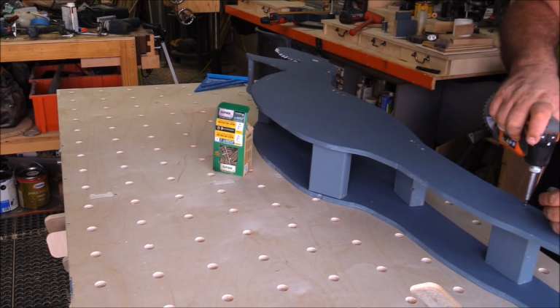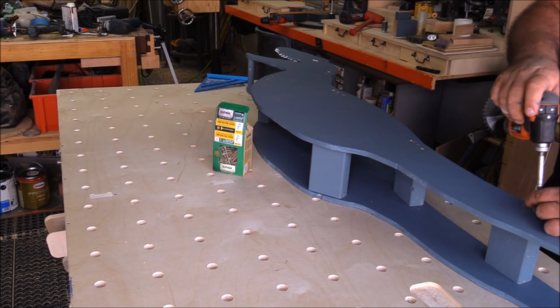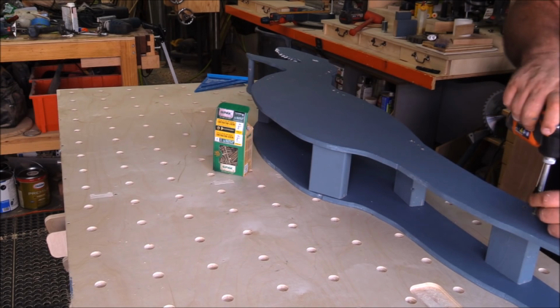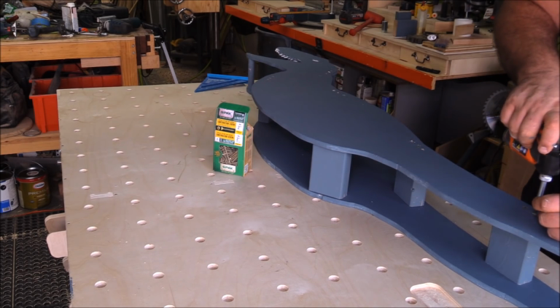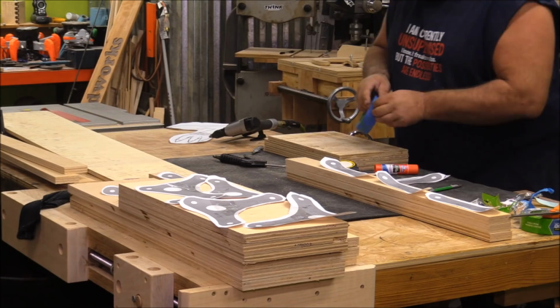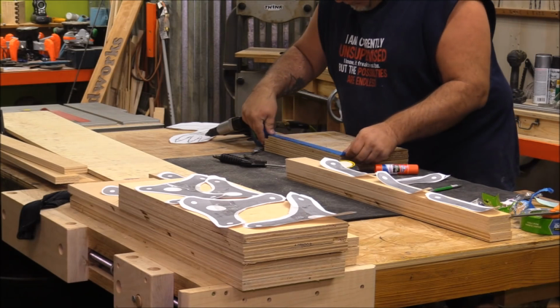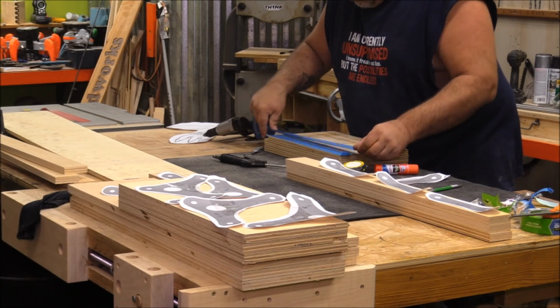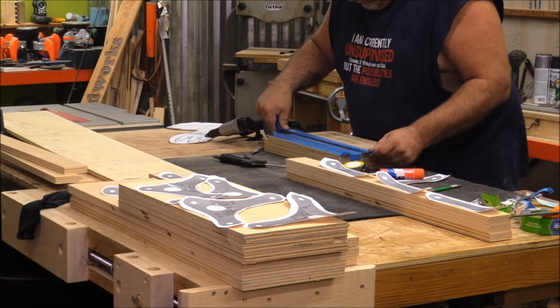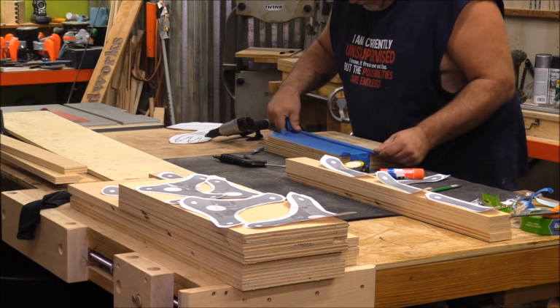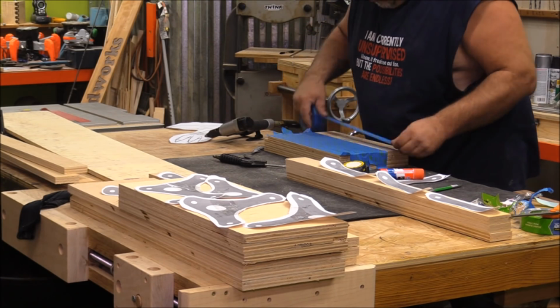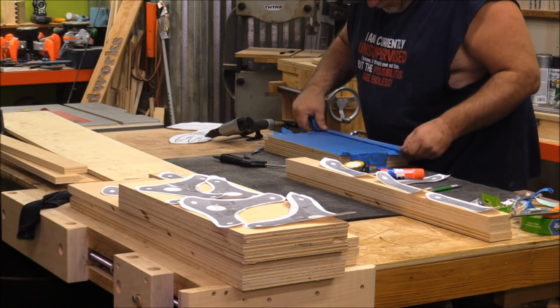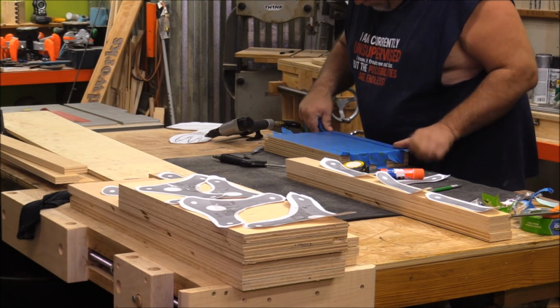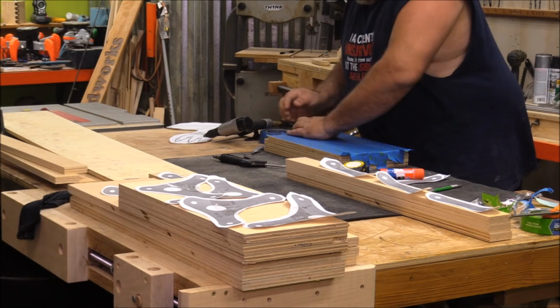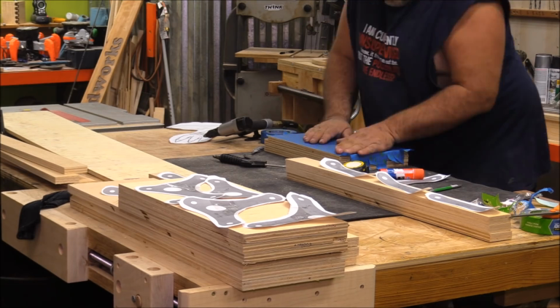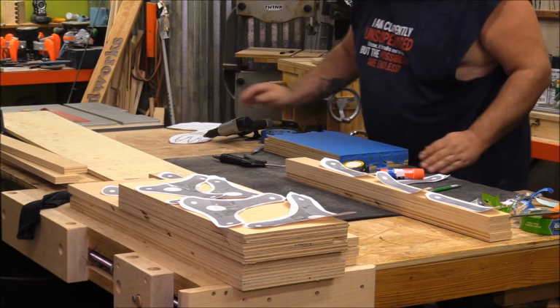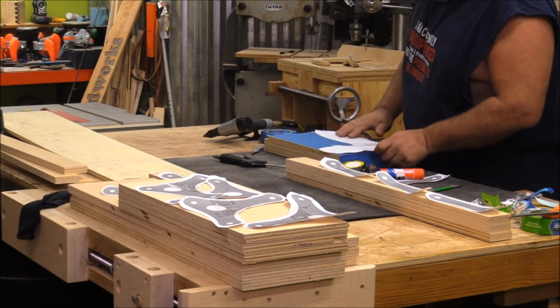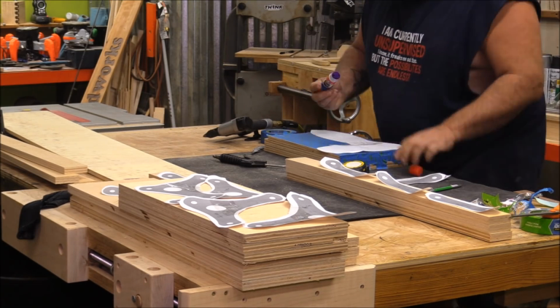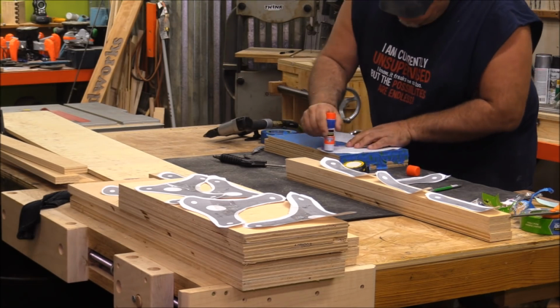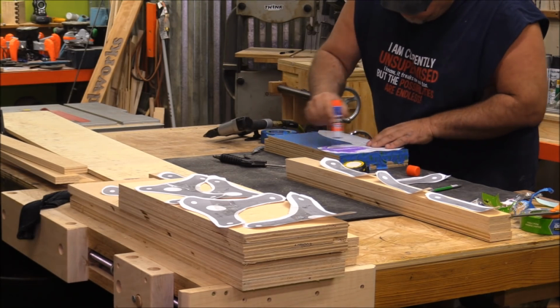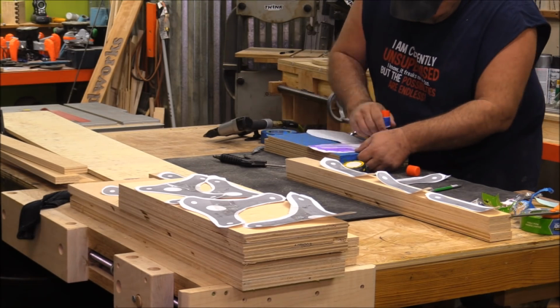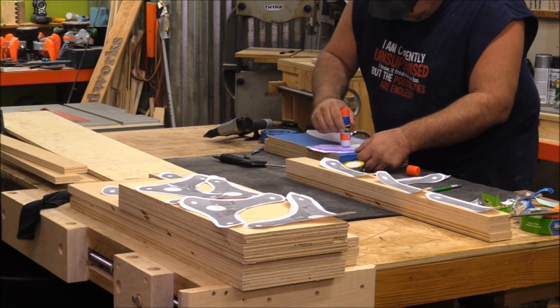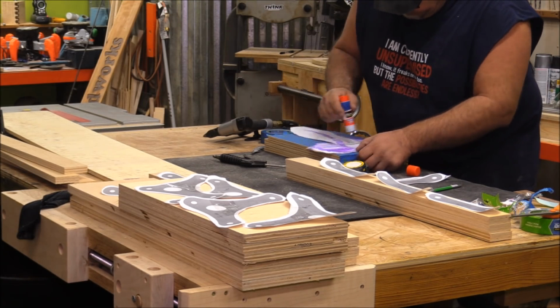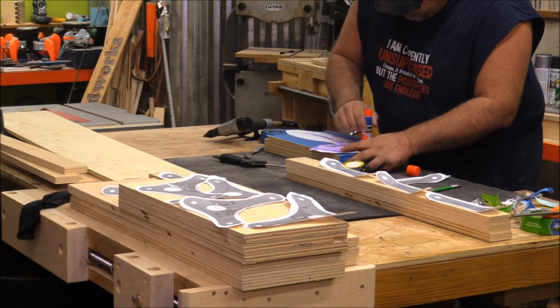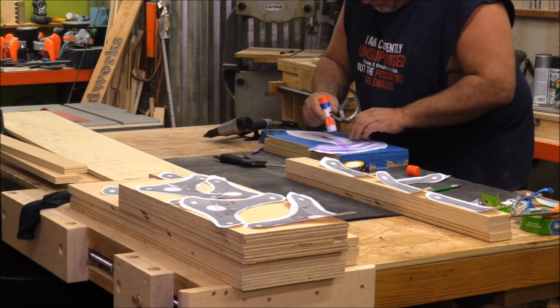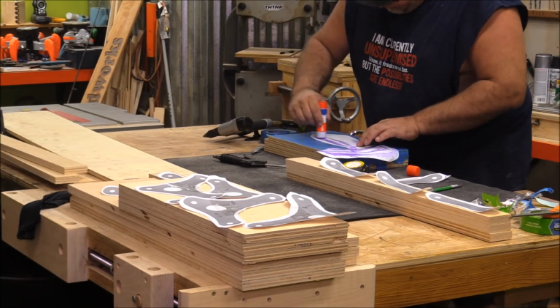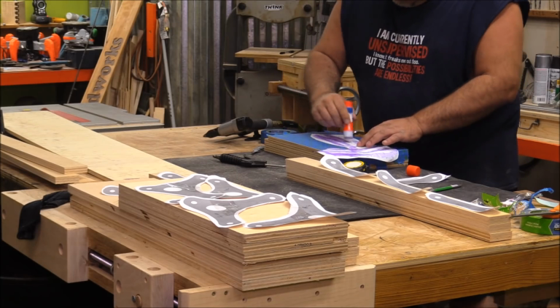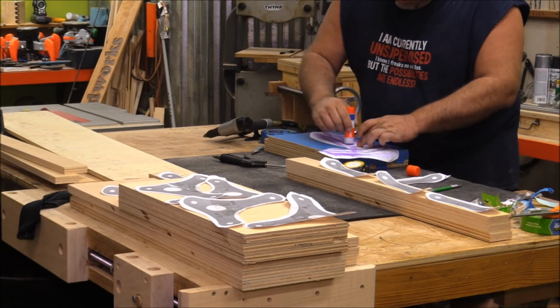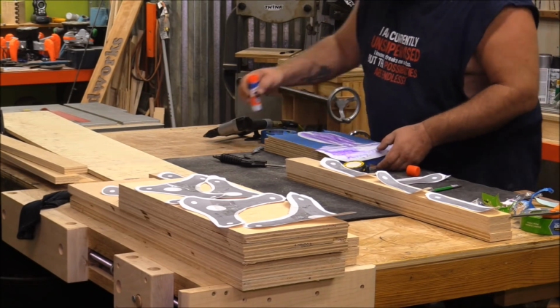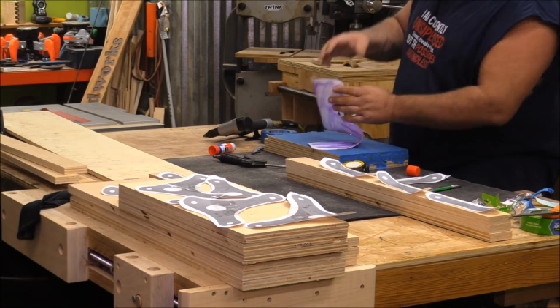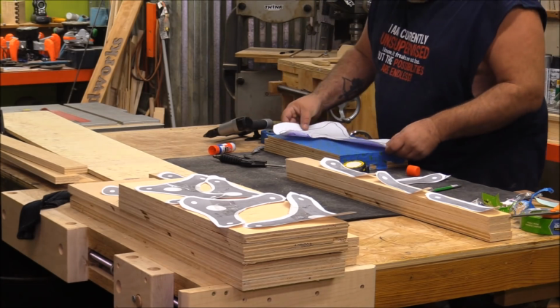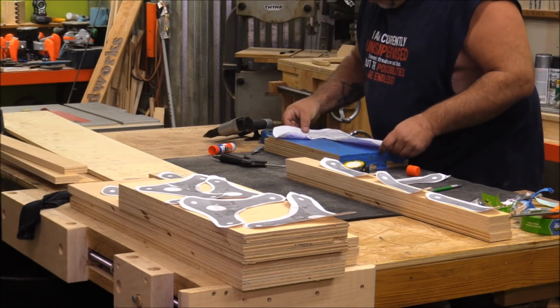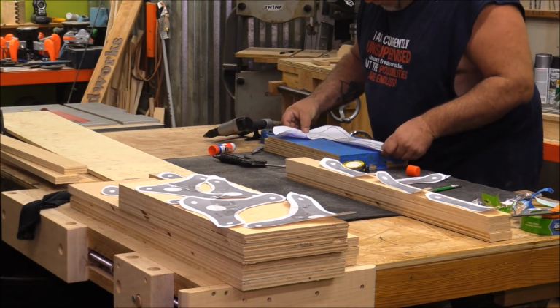After getting those done, I cut out some spacers and screwed two sides together, then switched over to working on the leg components. These leg components are actually going to be the part that moves — this is the robotic part of it, if you want to call it that.